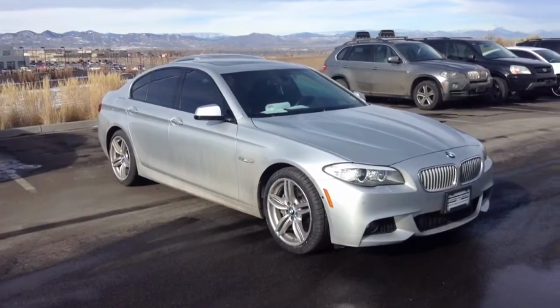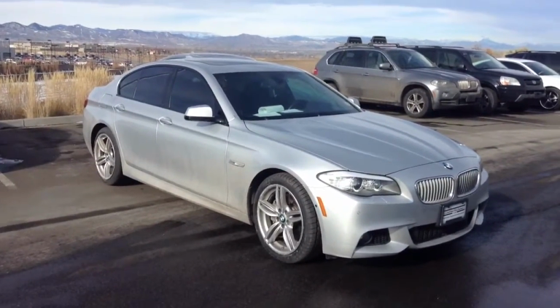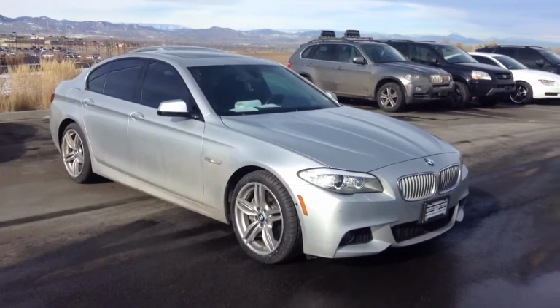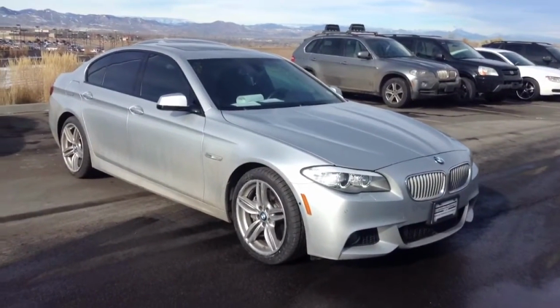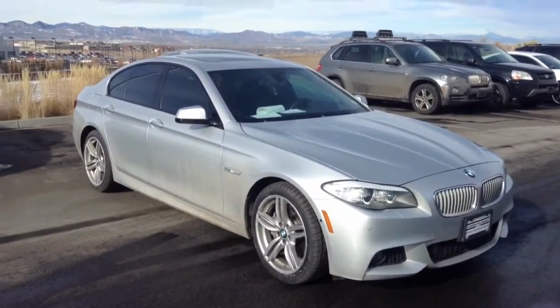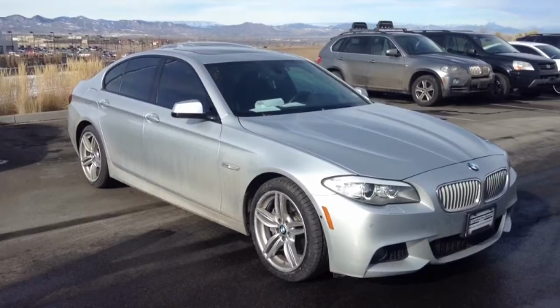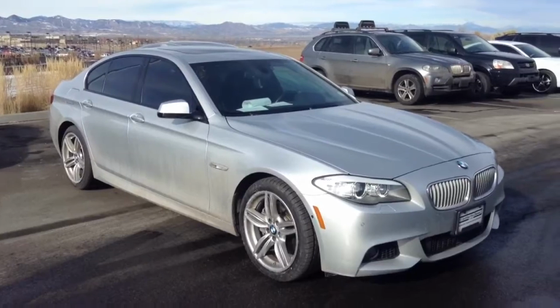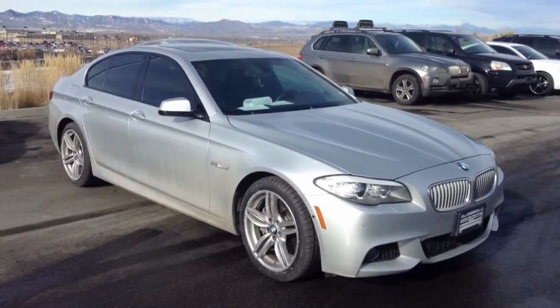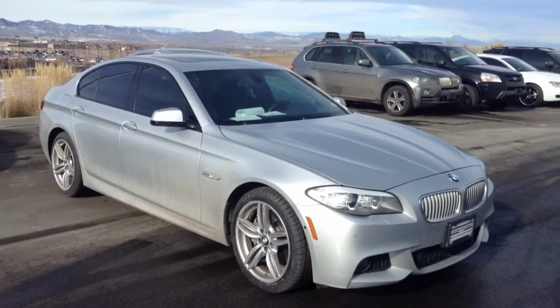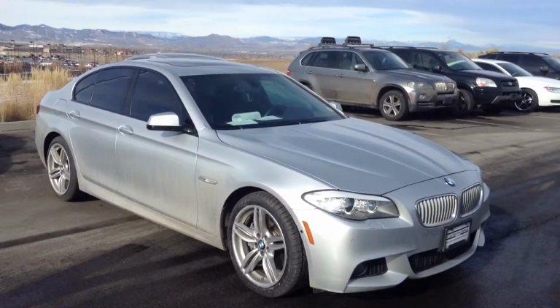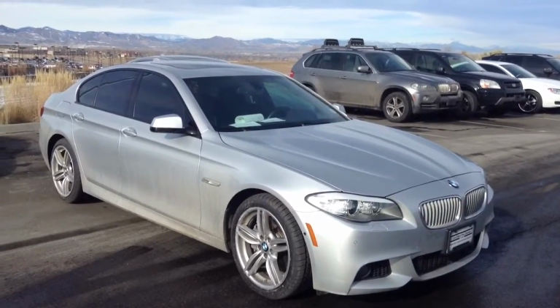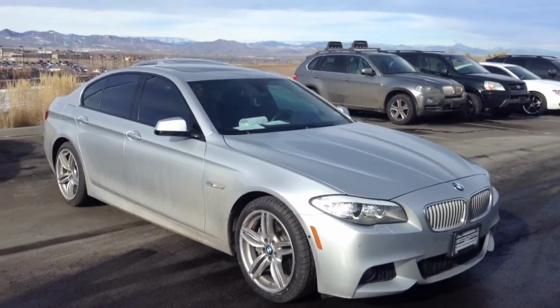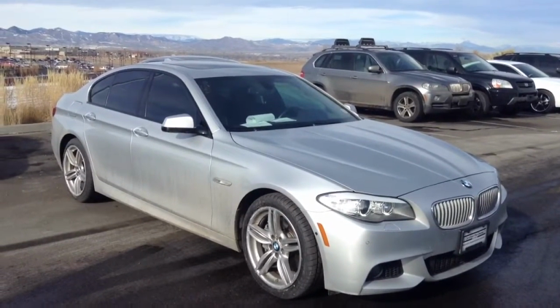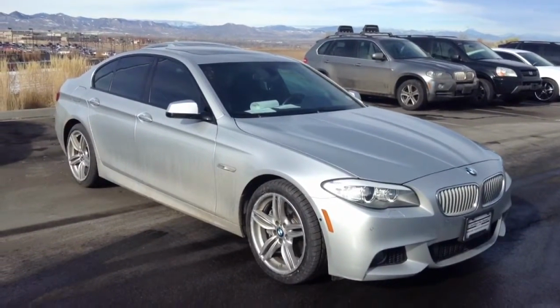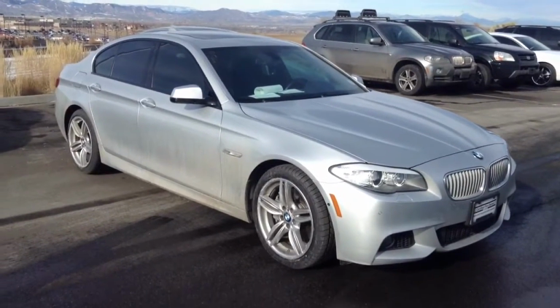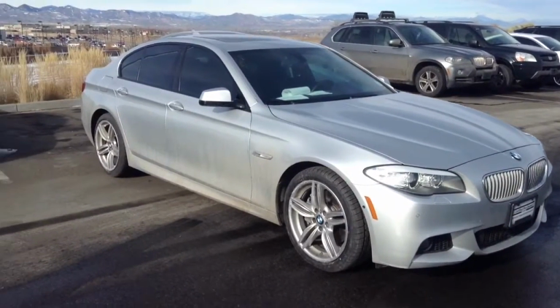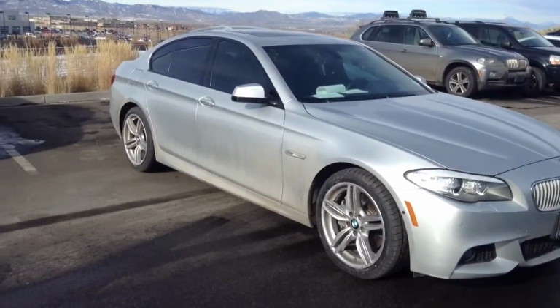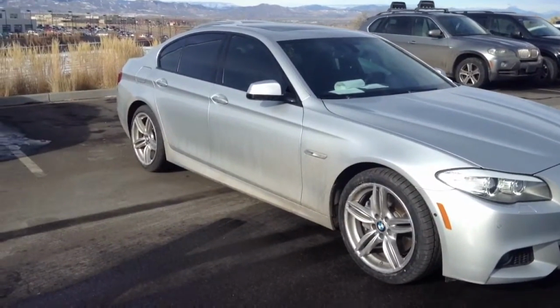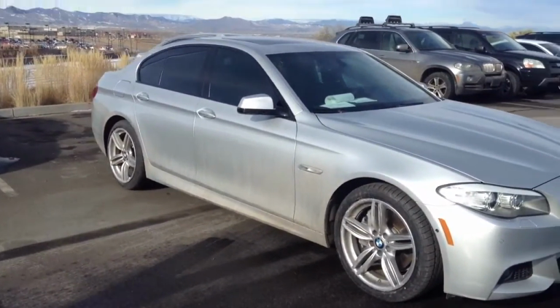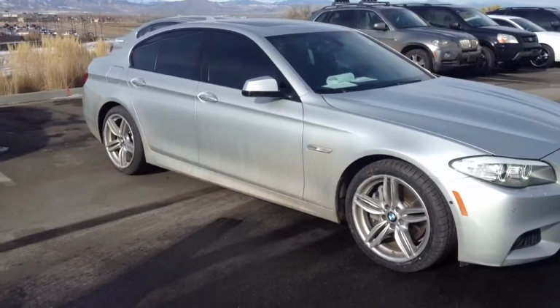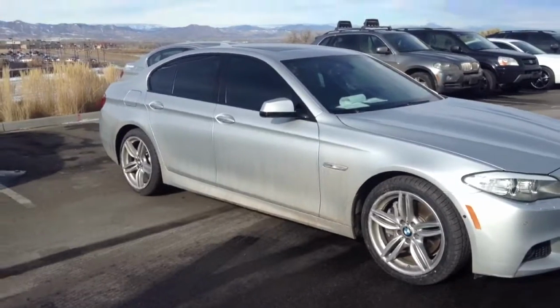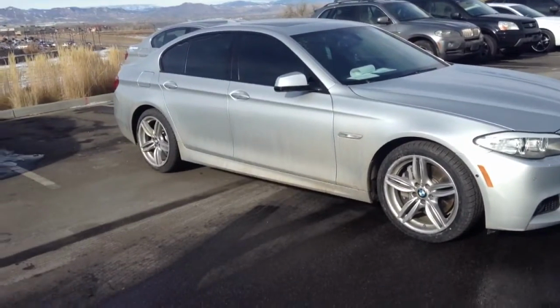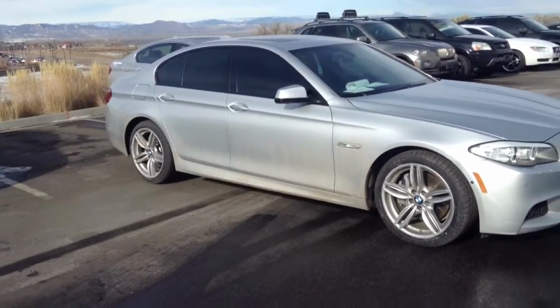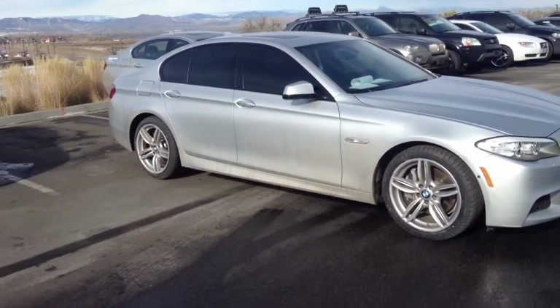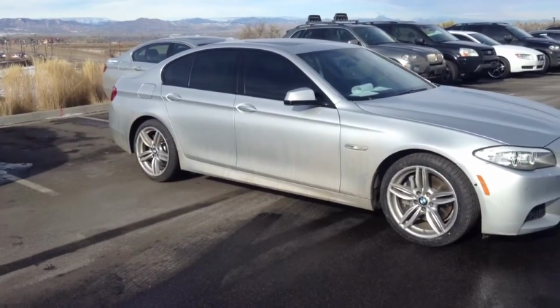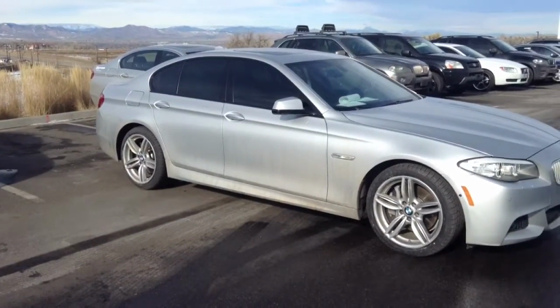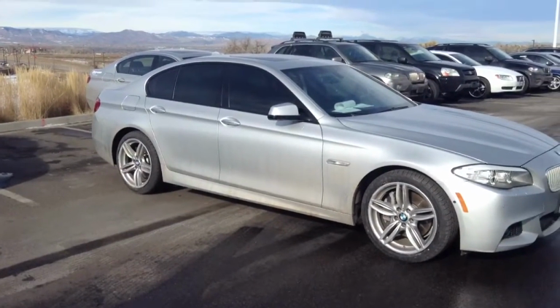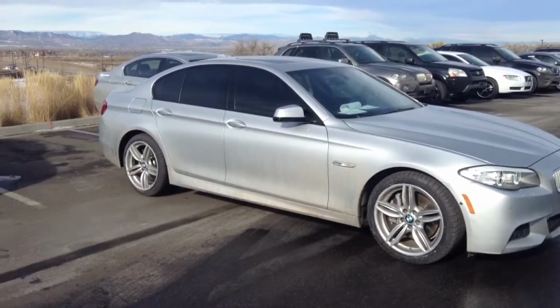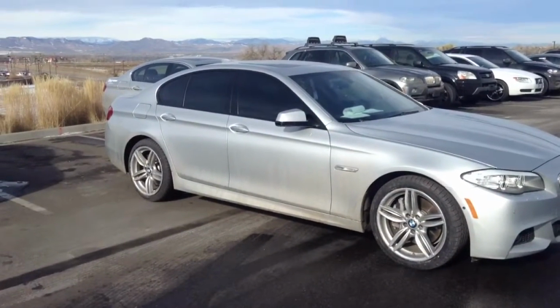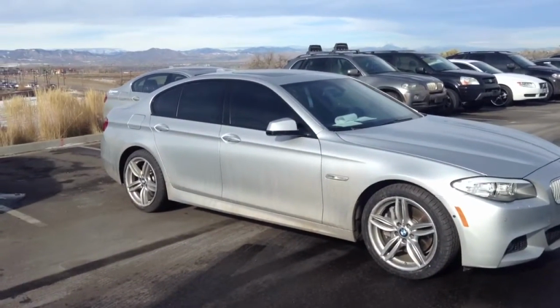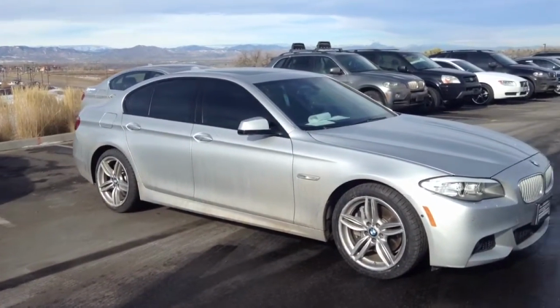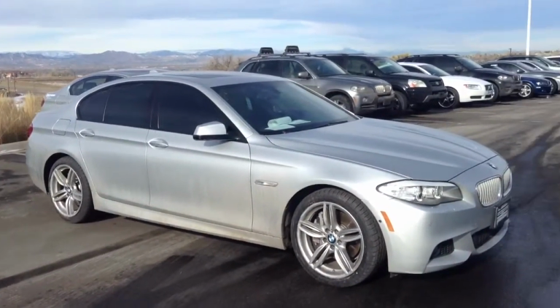Not too many miles on the car, it's very, very nice, so I'm sure it'll pass inspection with flying colors. But right now it's a little filthy — it came in in the snow and we haven't had the chance to do the detail yet. Just the outside is dirty though; inside looks nice.